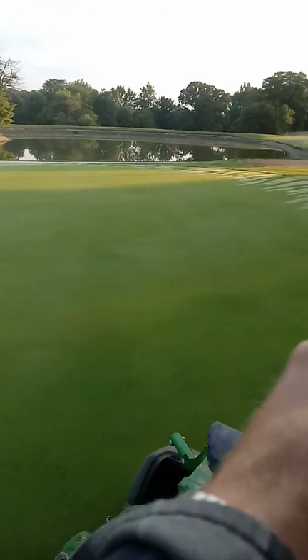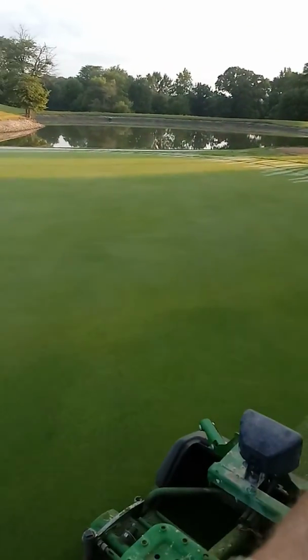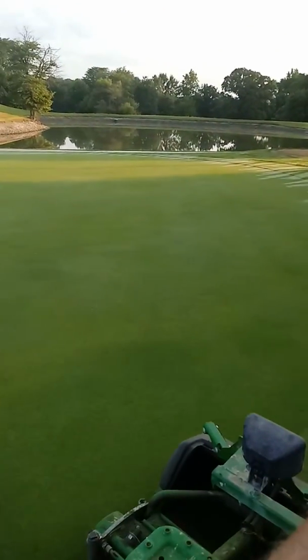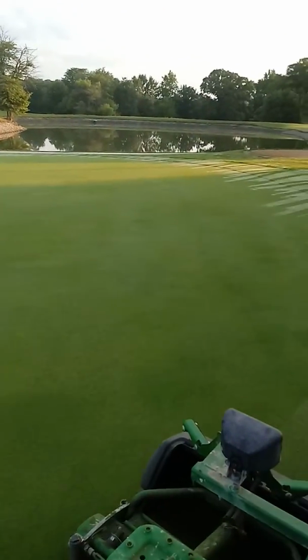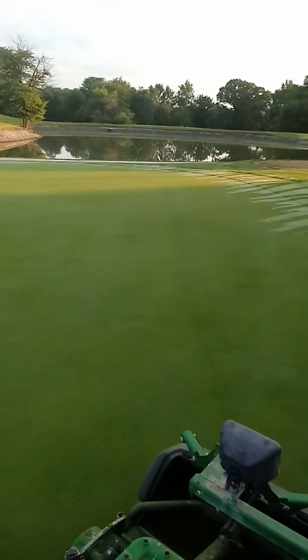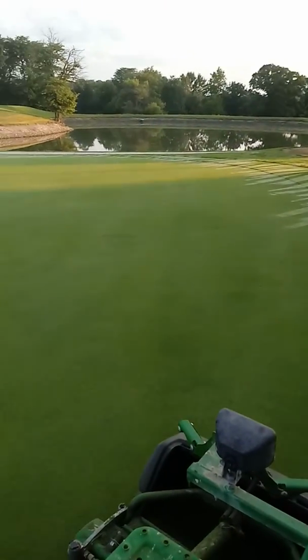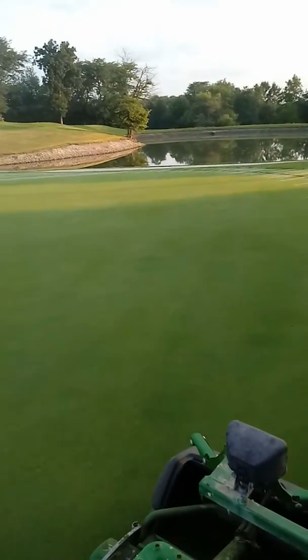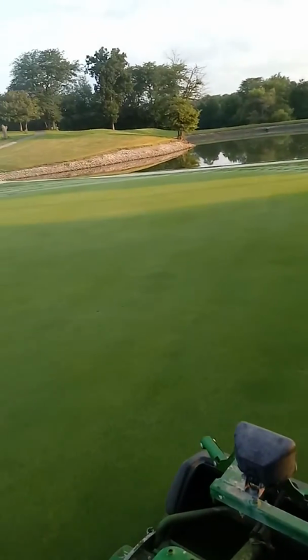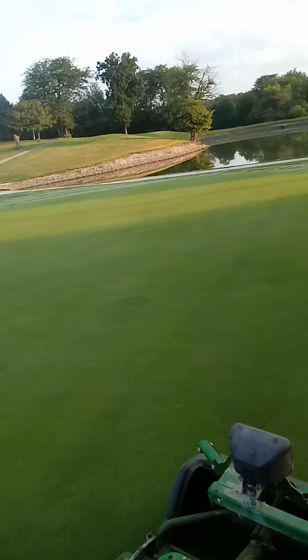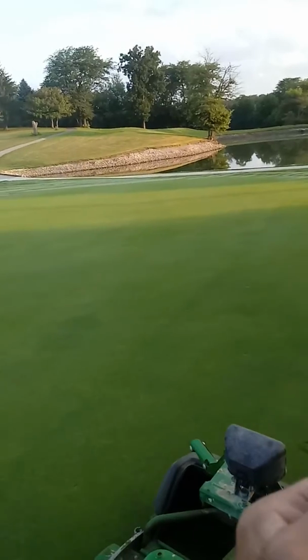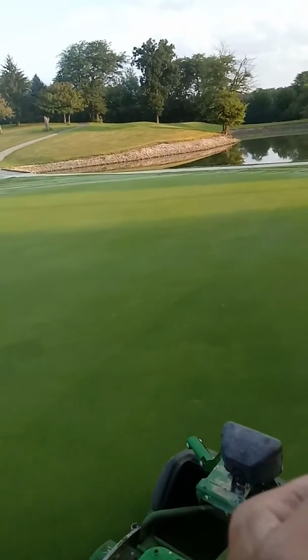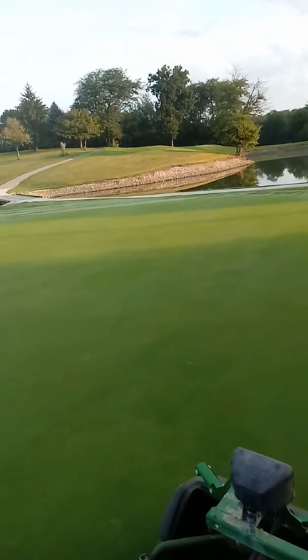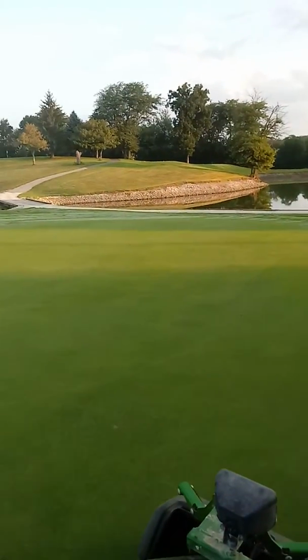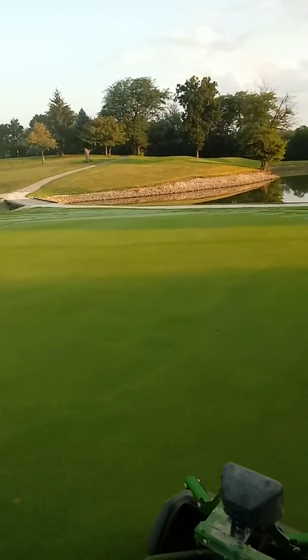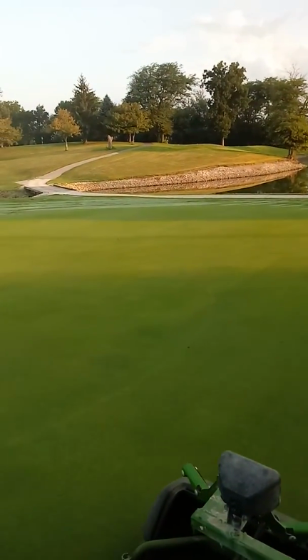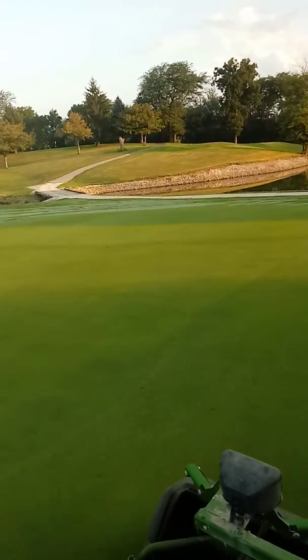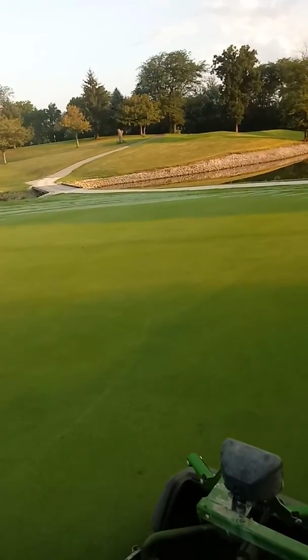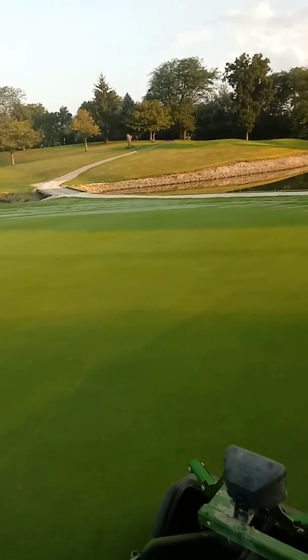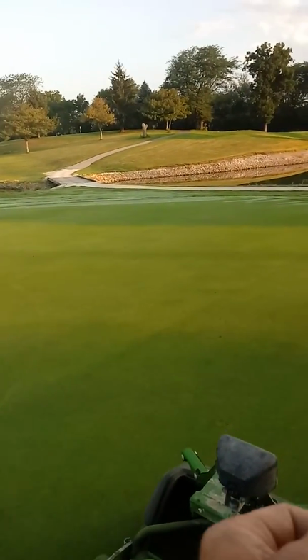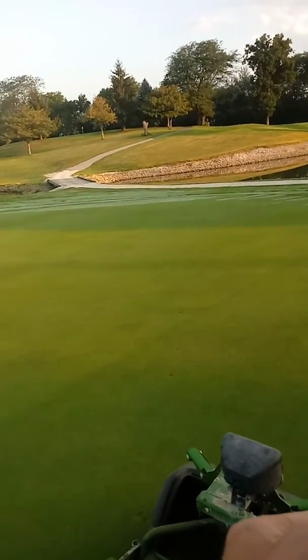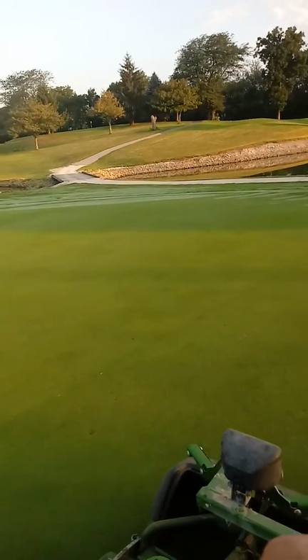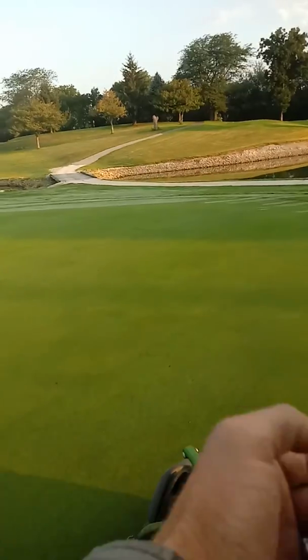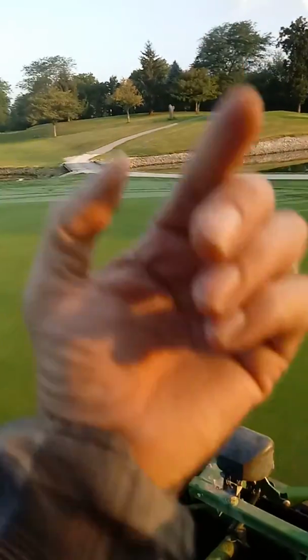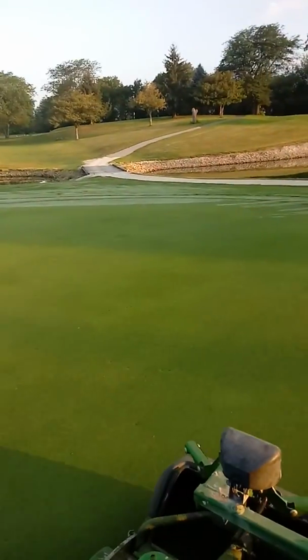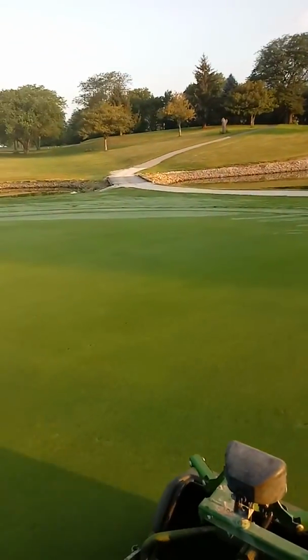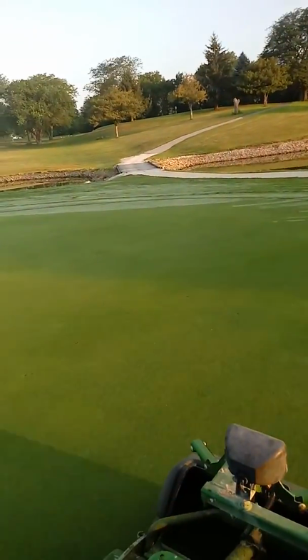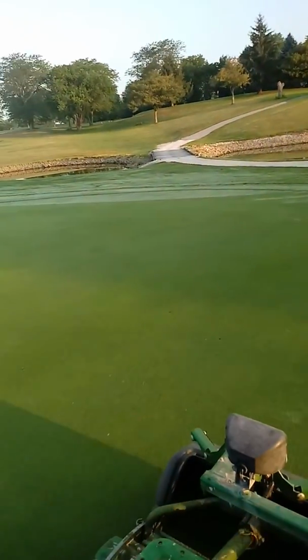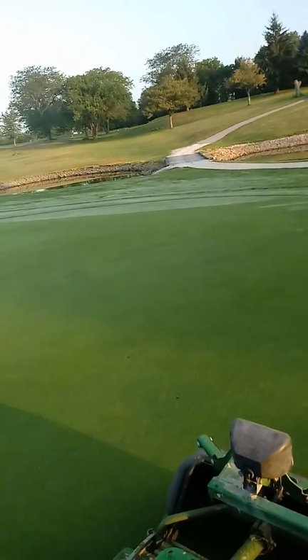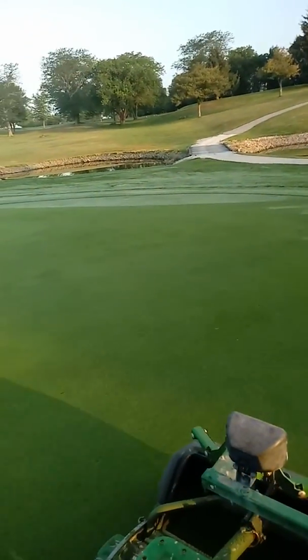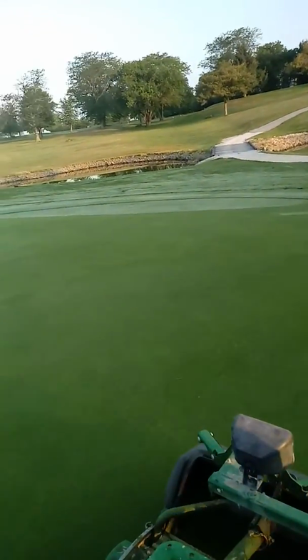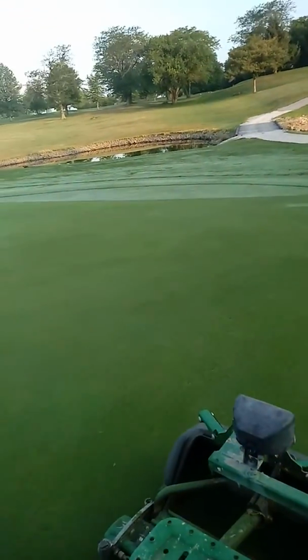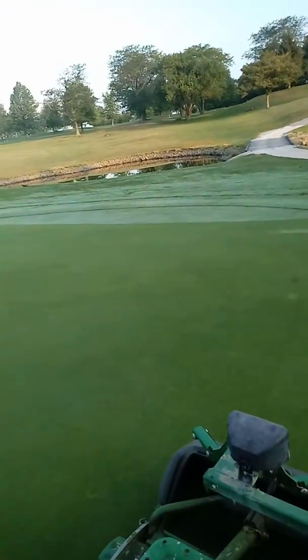When you do your clean-up lap, or the lap around the edge of the collar, one day go one way, the next day go the other way on the clean-up lap. Never go the same way on the clean-up lap.